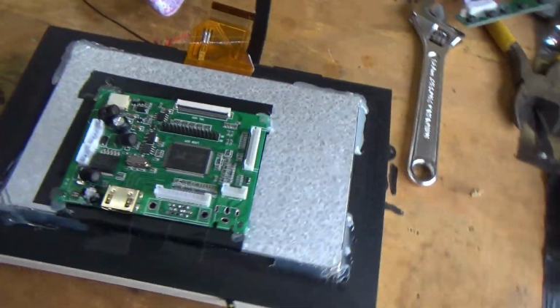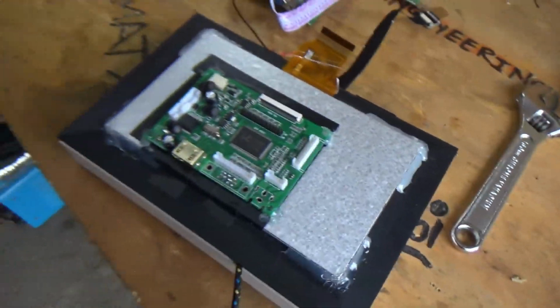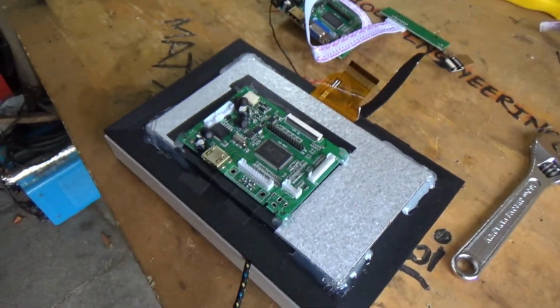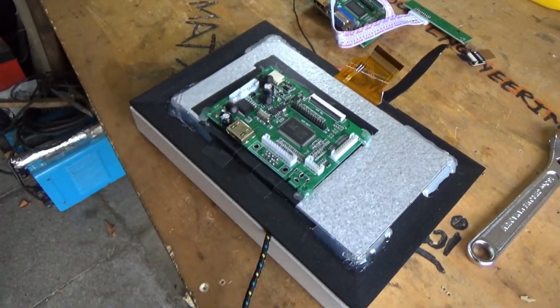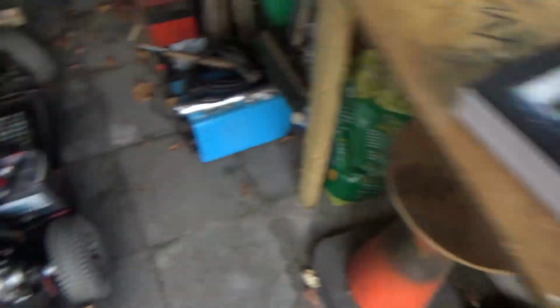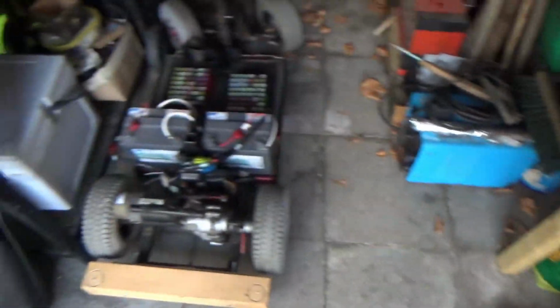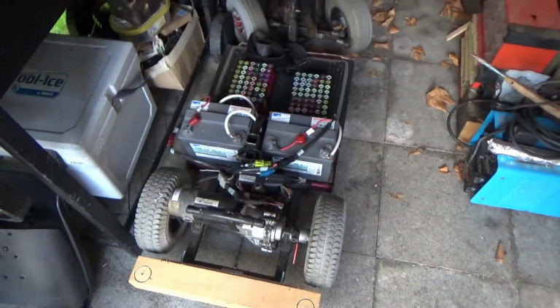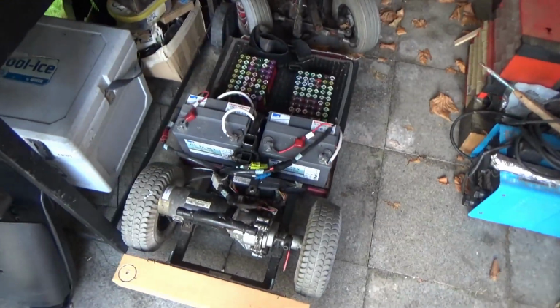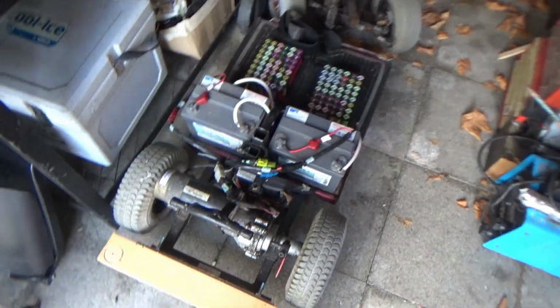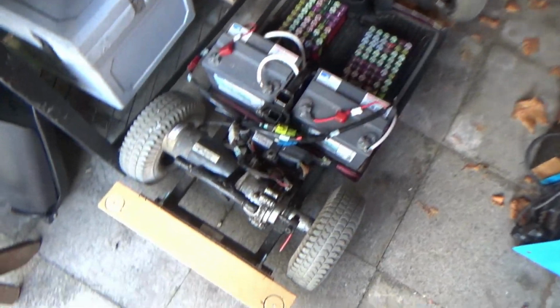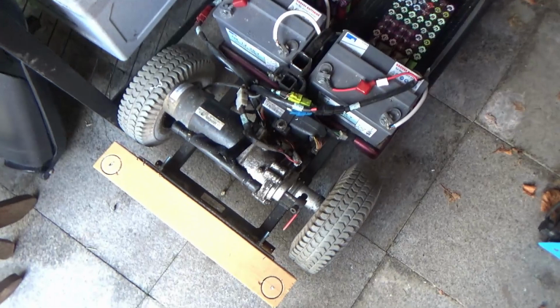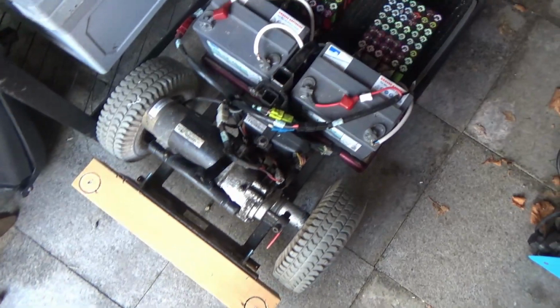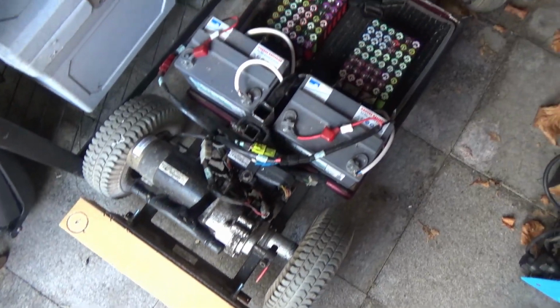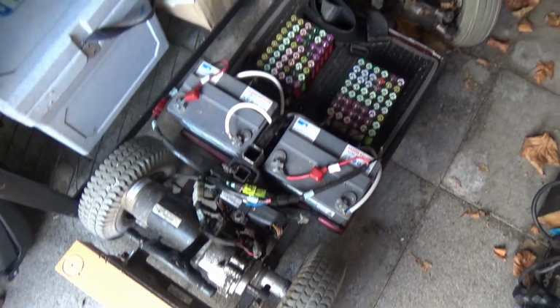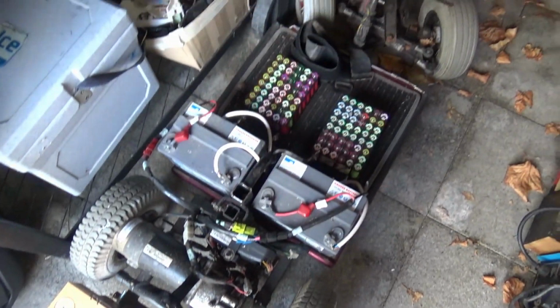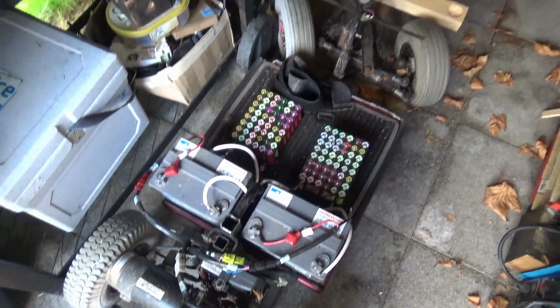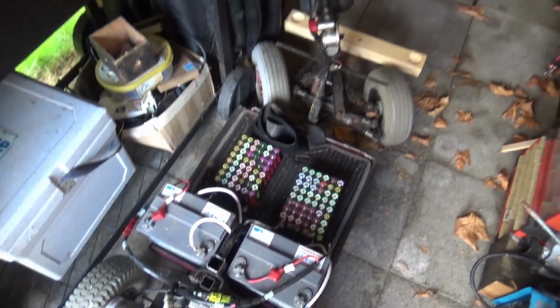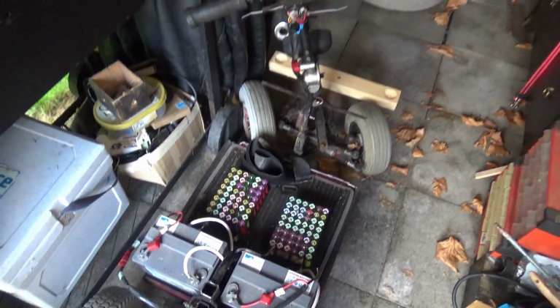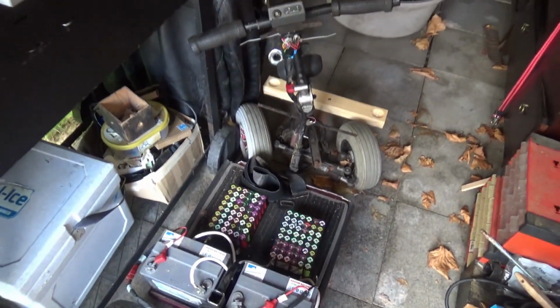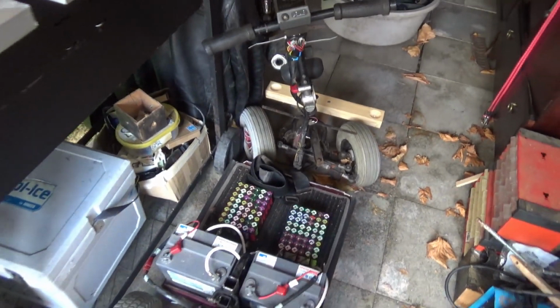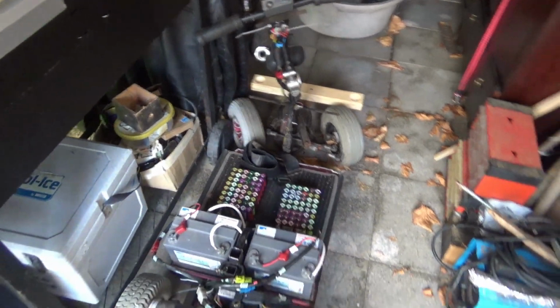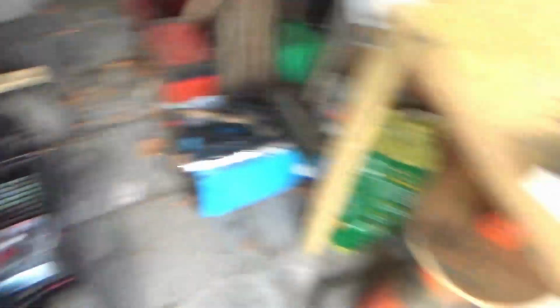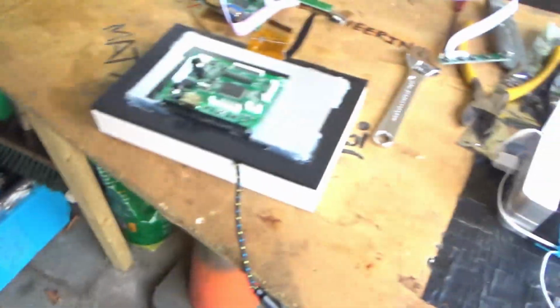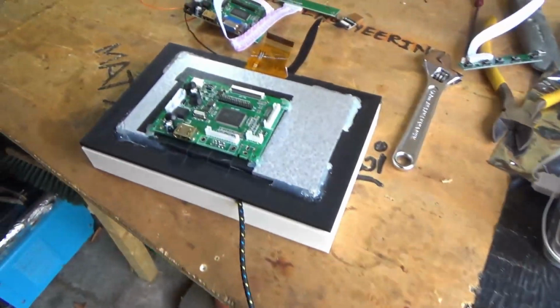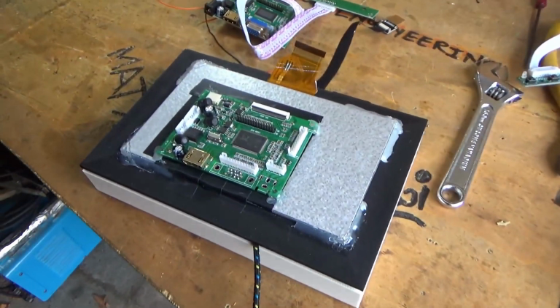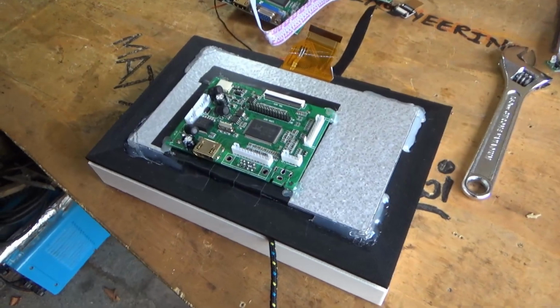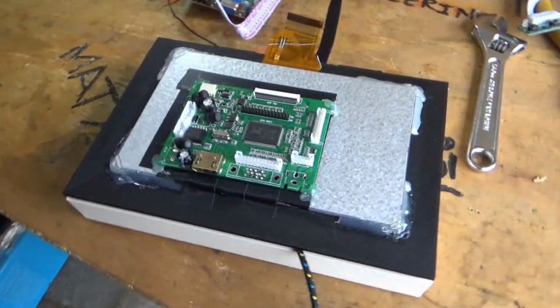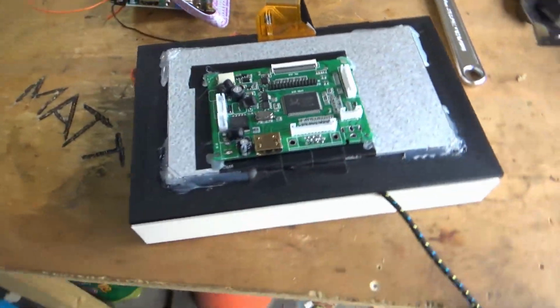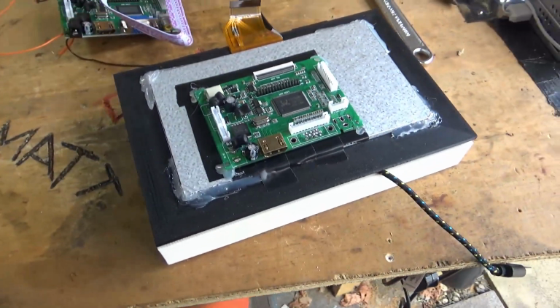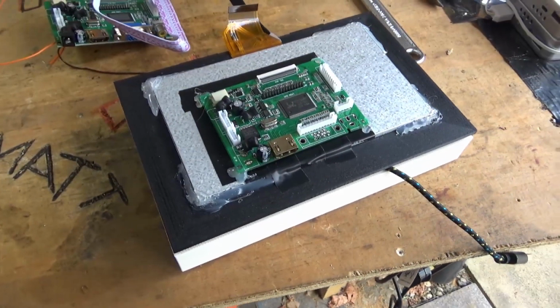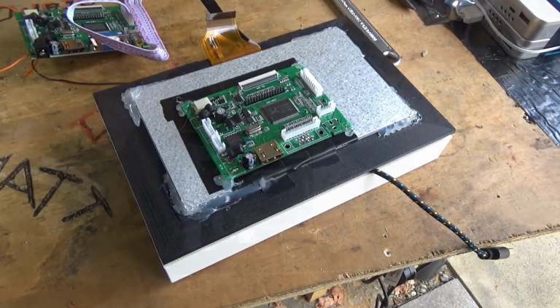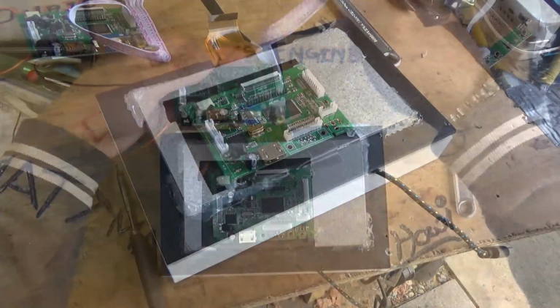Don't worry guys, the mobility scooter is still in the picture - we're still working on that. Anyway, back to the project at hand. The laptop.